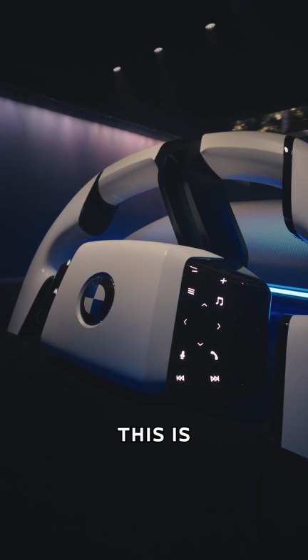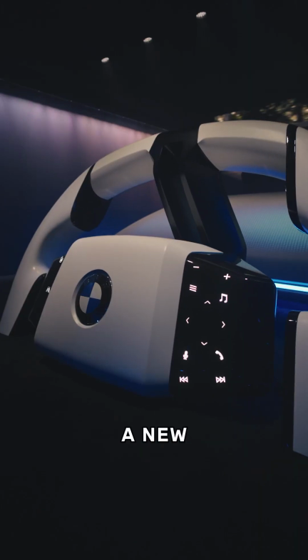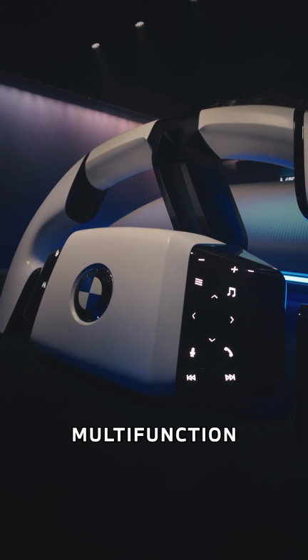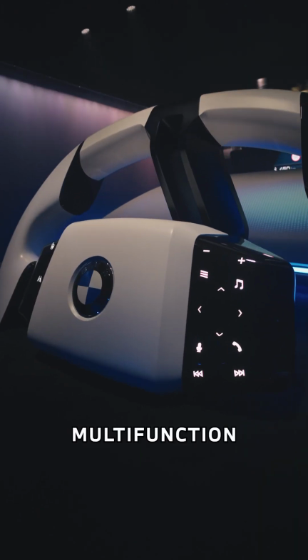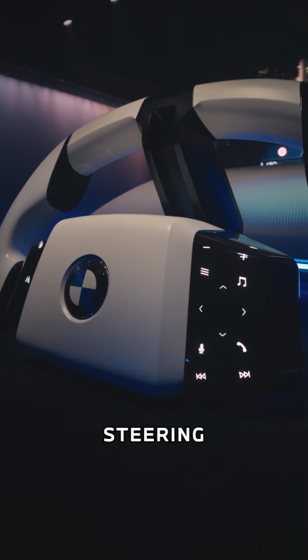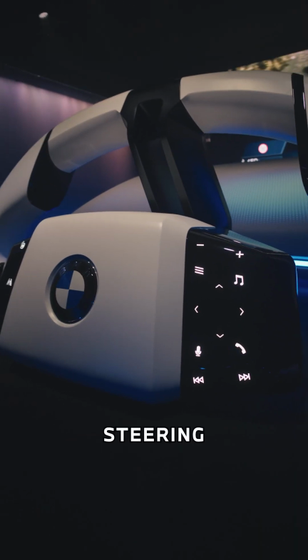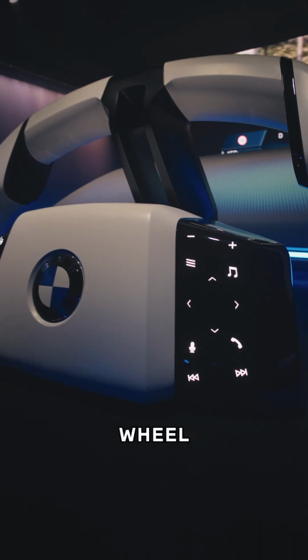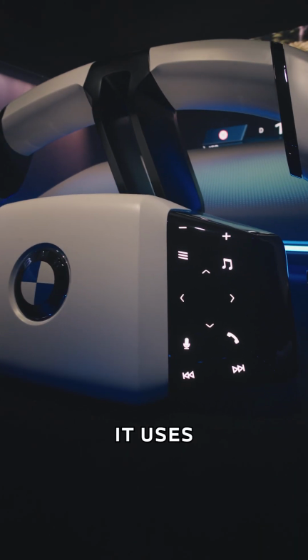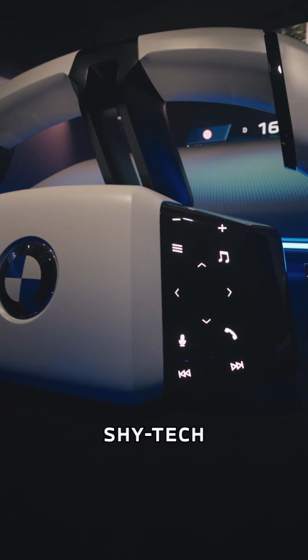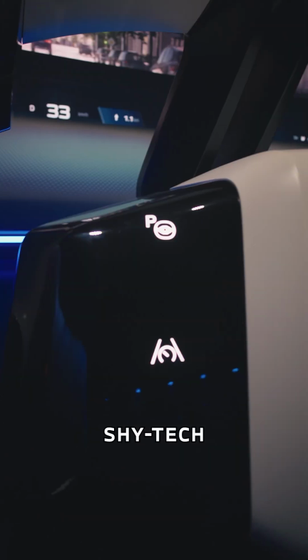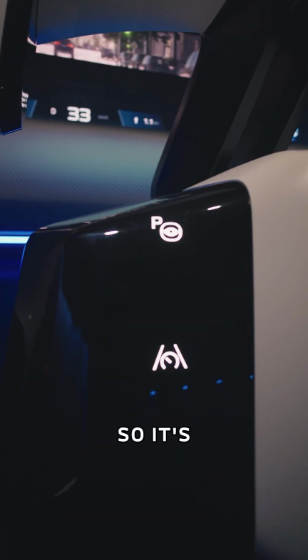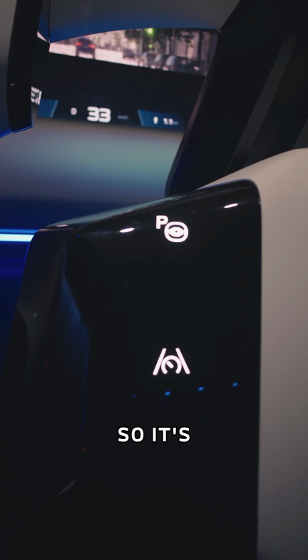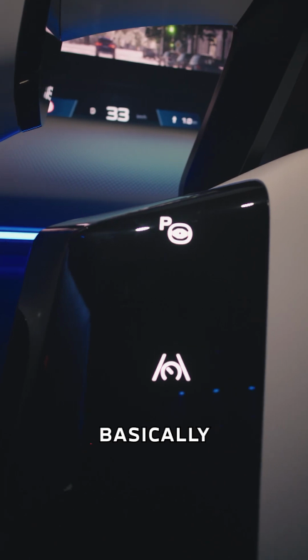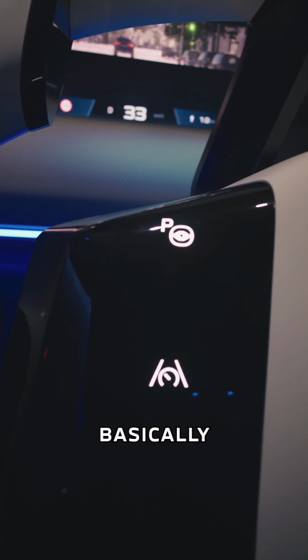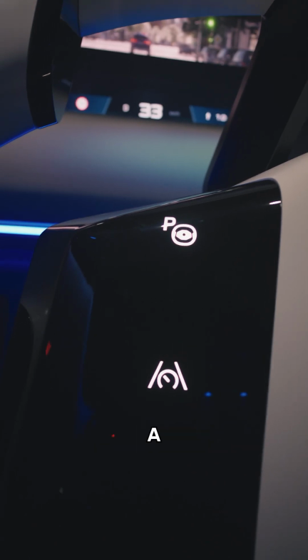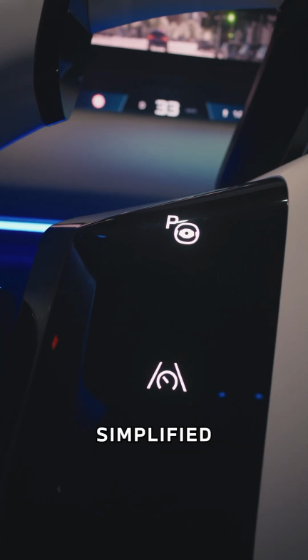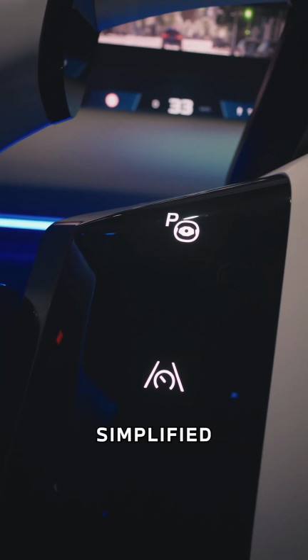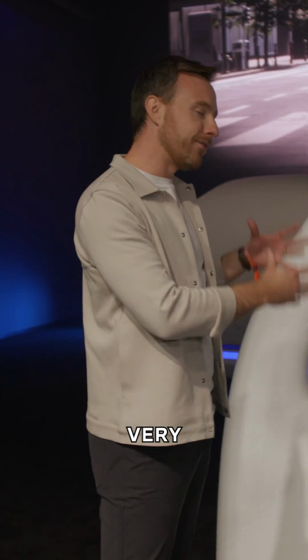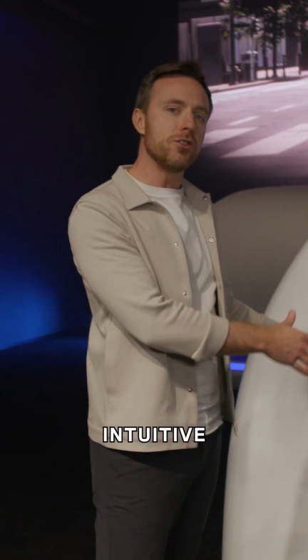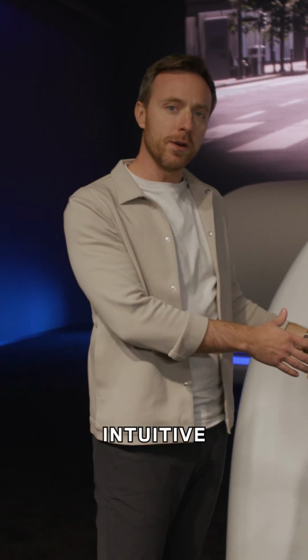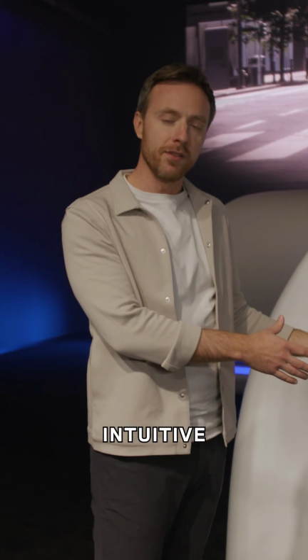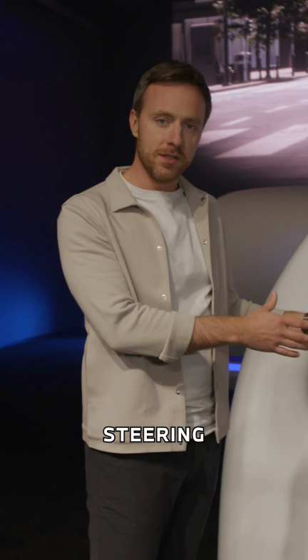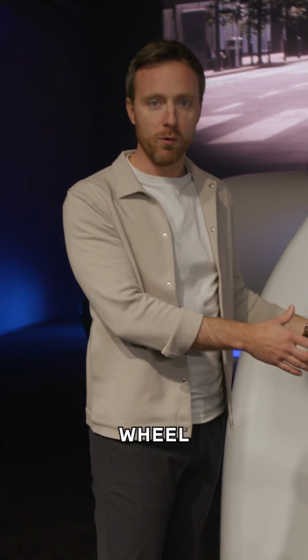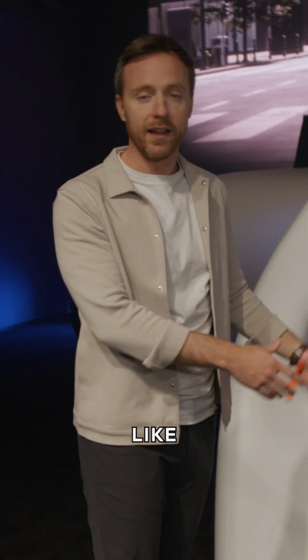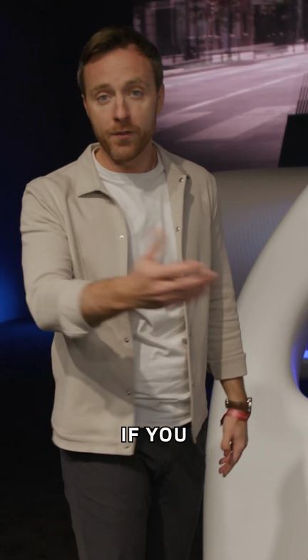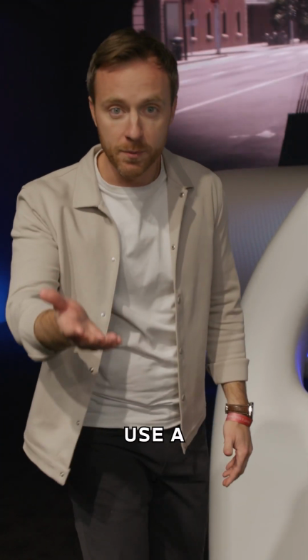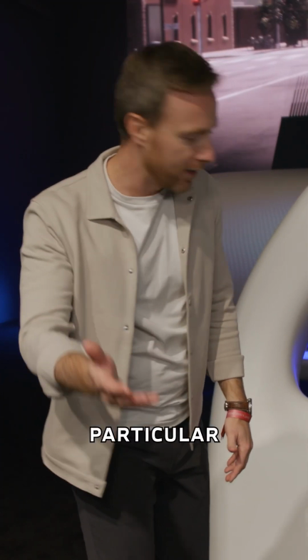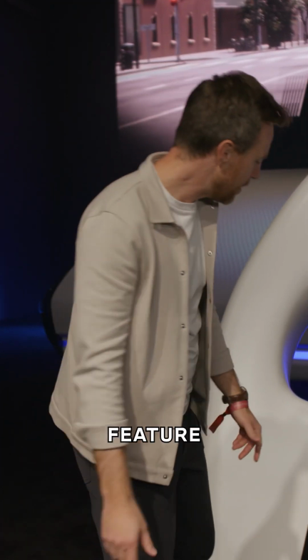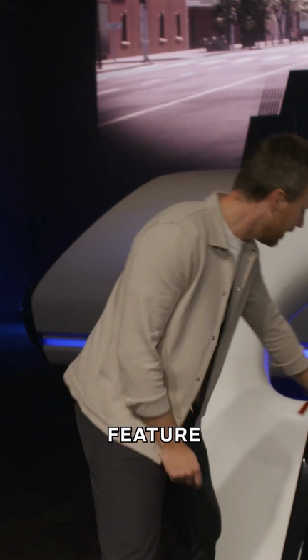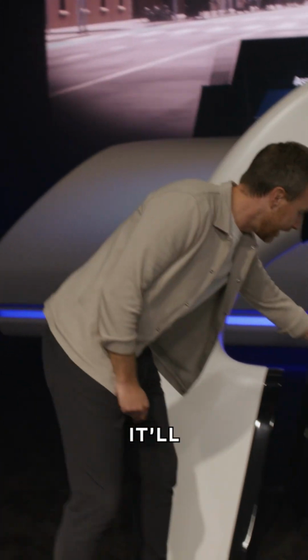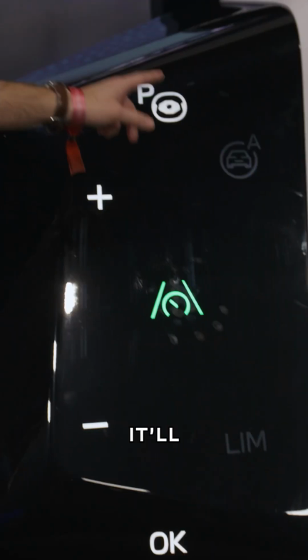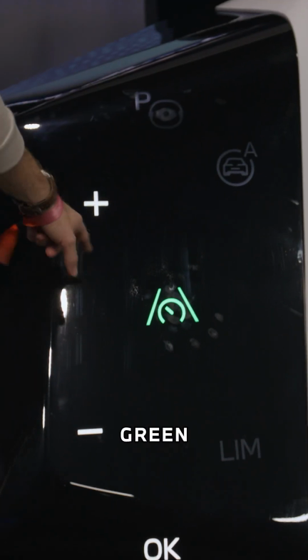This is the new multifunction steering wheel. It uses Chi-Tech, so it's basically a simplified, very intuitive steering wheel. Like, if you use a particular feature, it'll glow green.